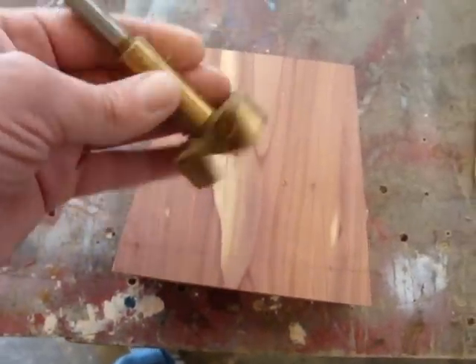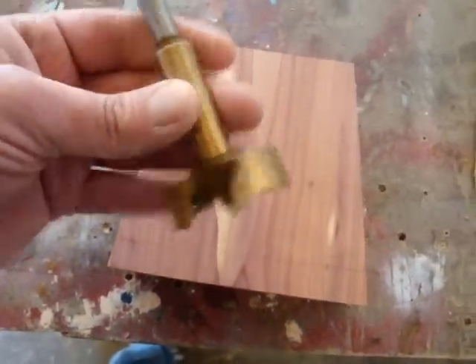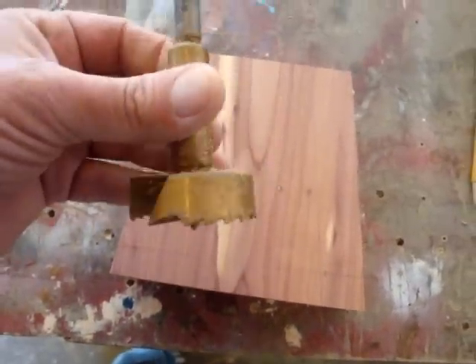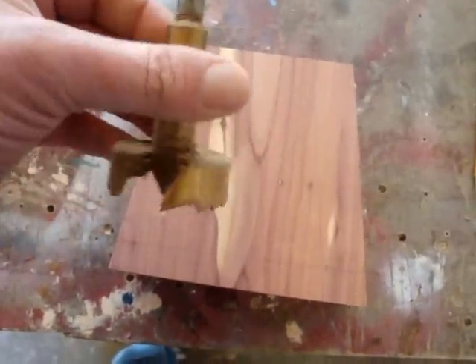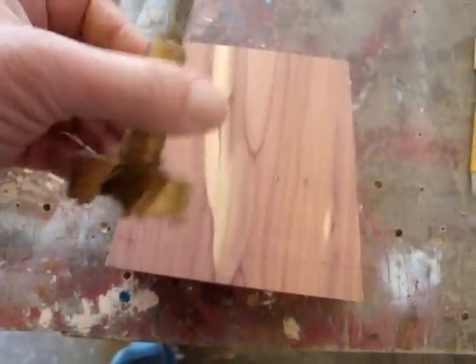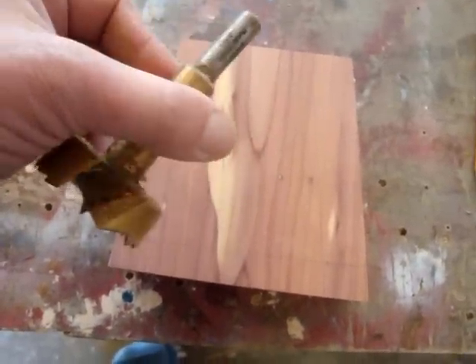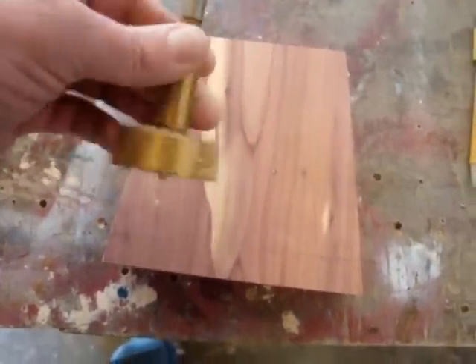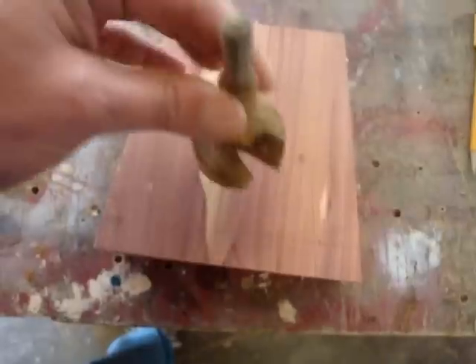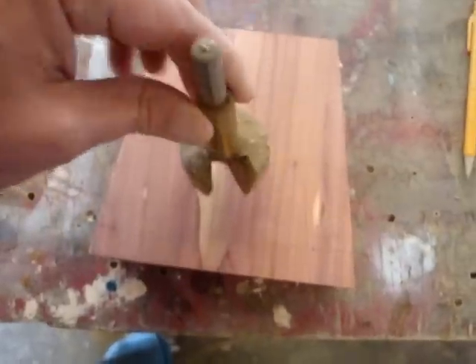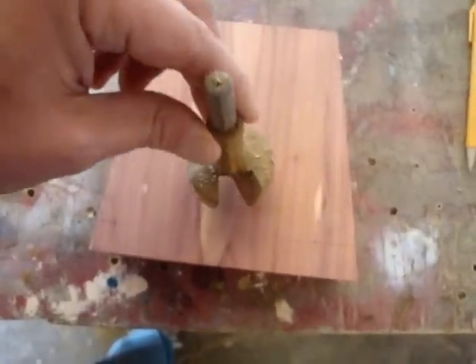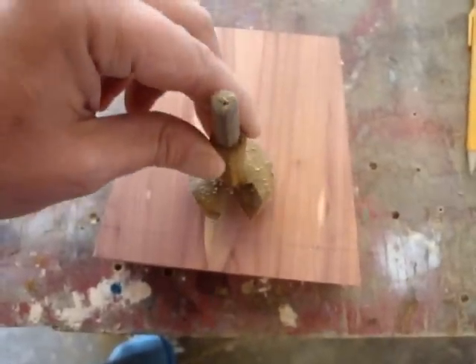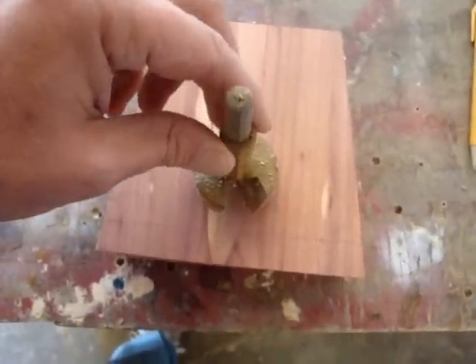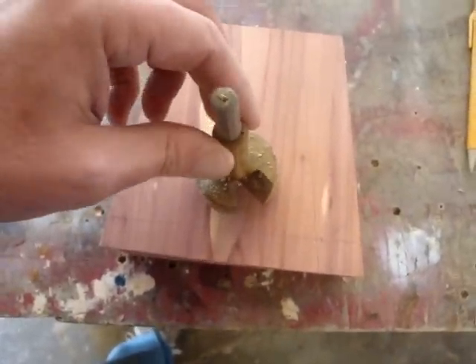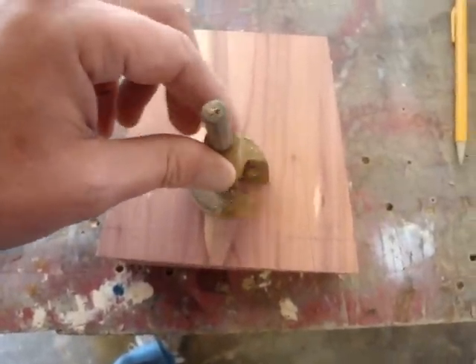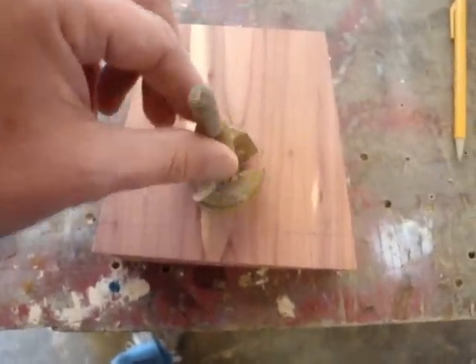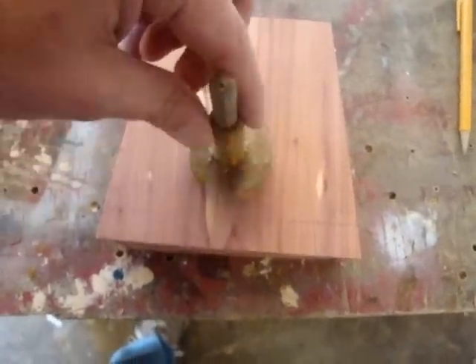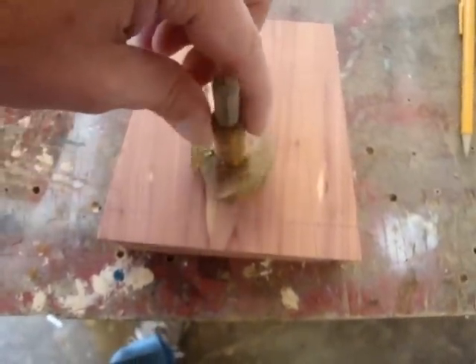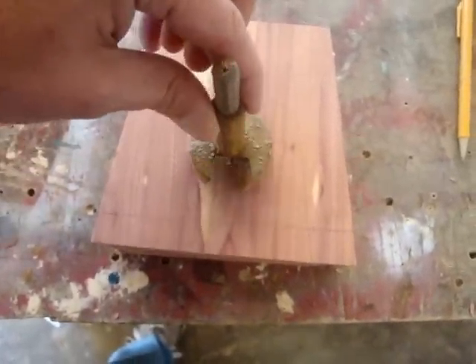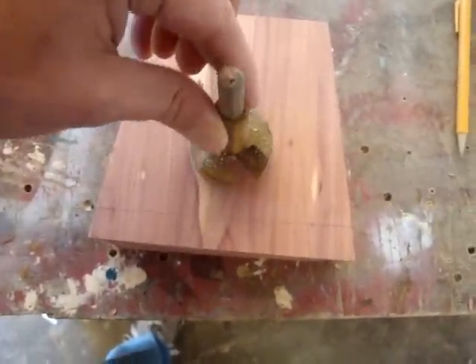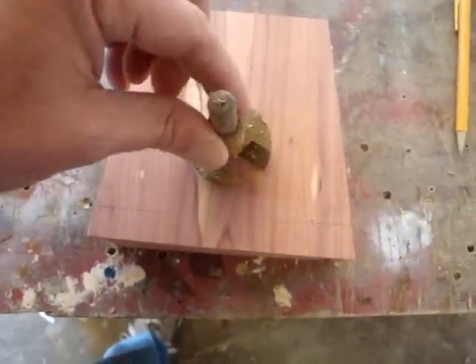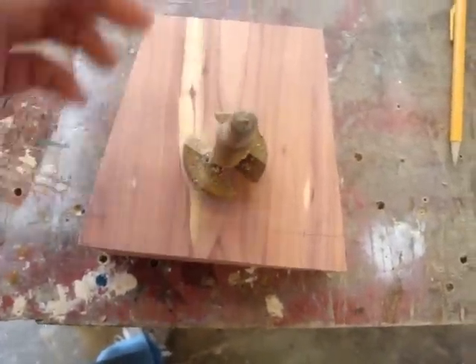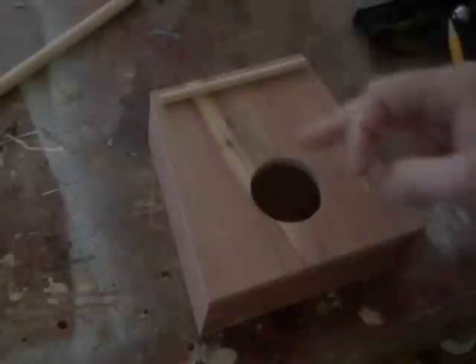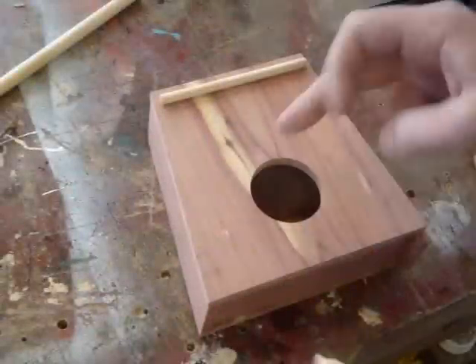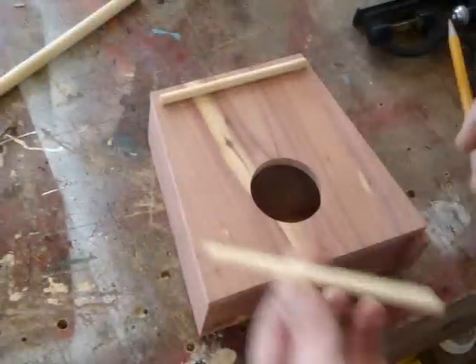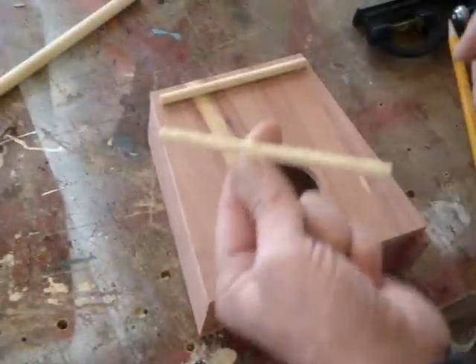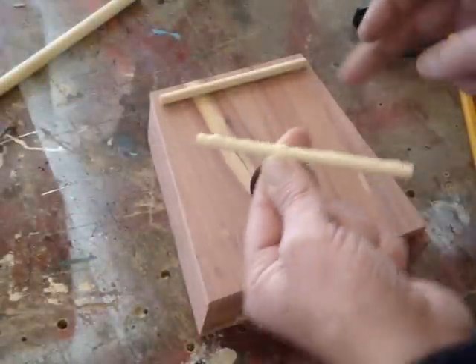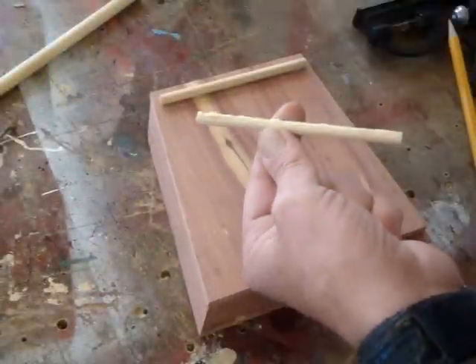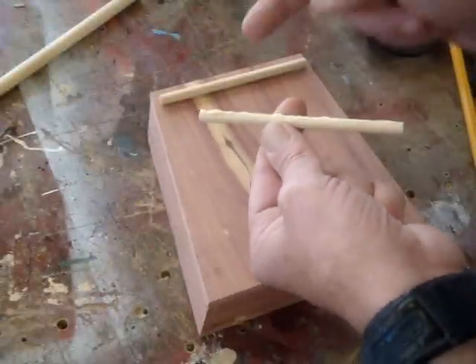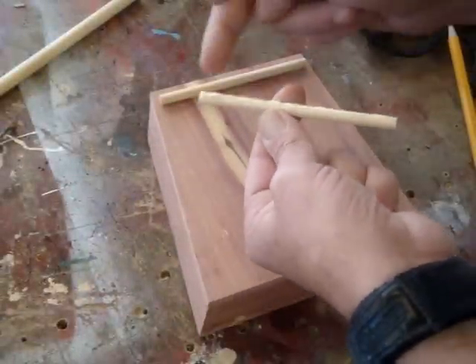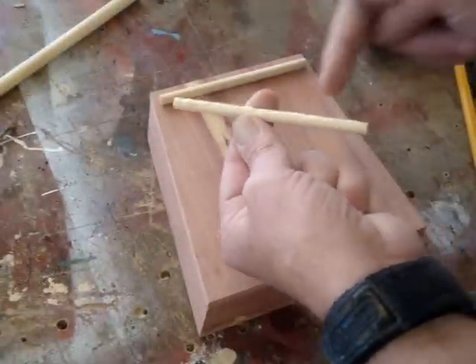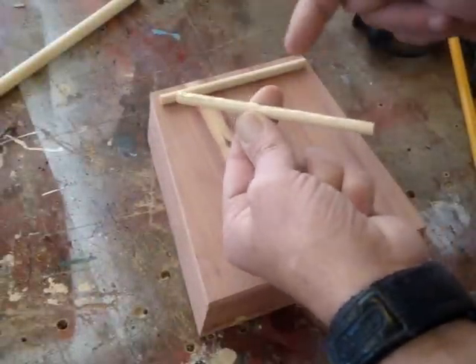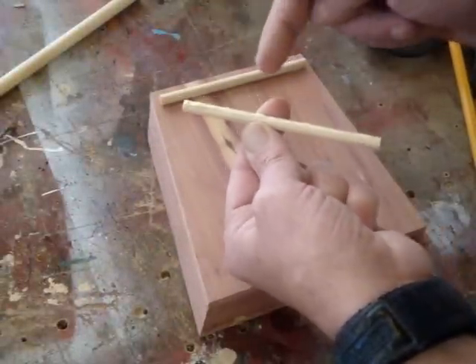And now I need to make the sound hole. I've got a Forstner bit here — I'm not really sure how big it is — and I think it should go right about here. Now I've got my hole cut. And I cut a couple of quarter-inch dowels.